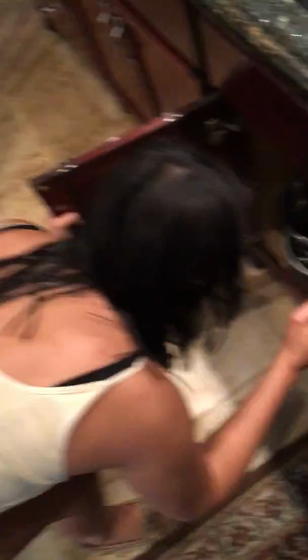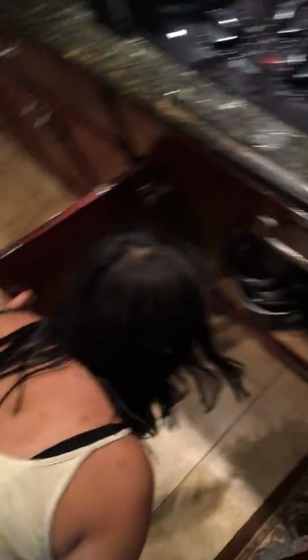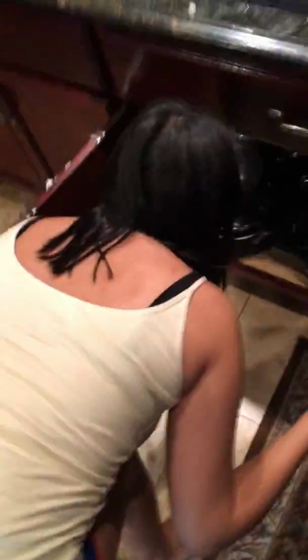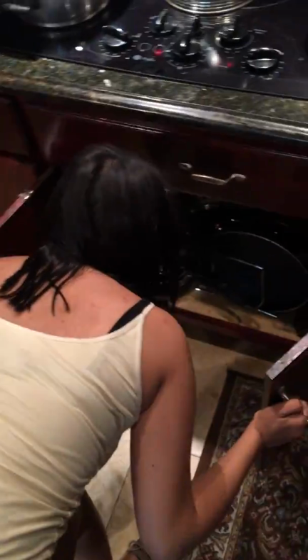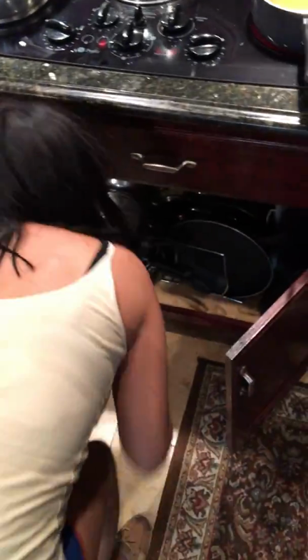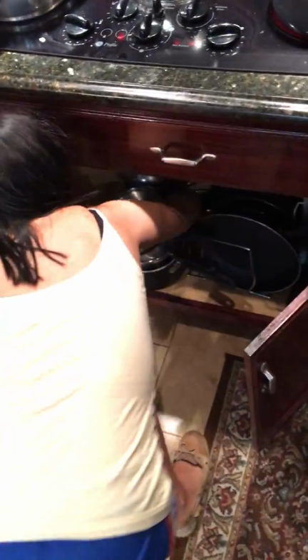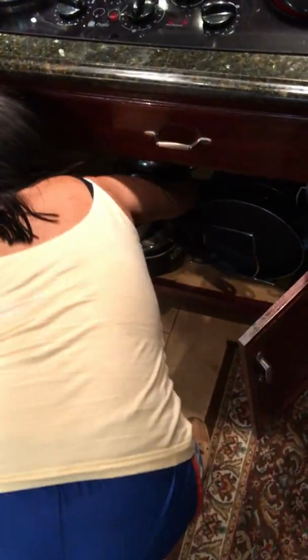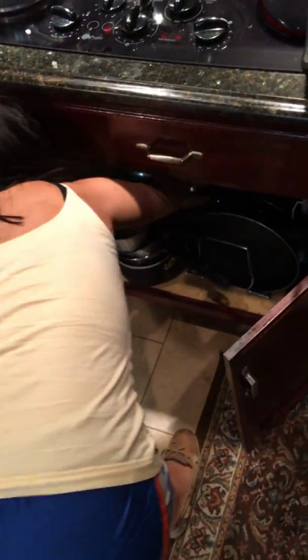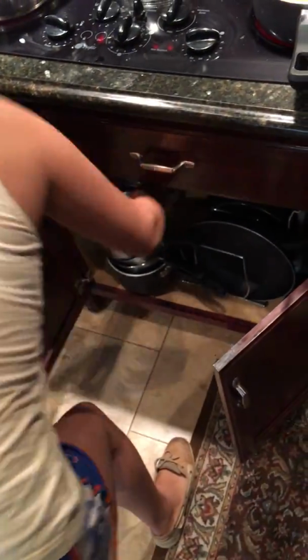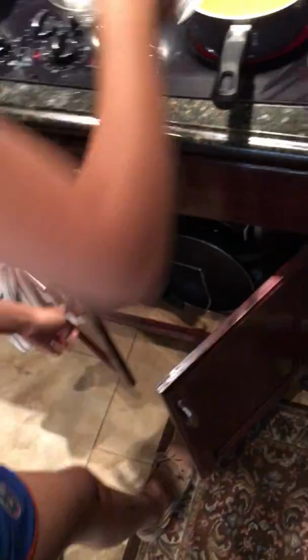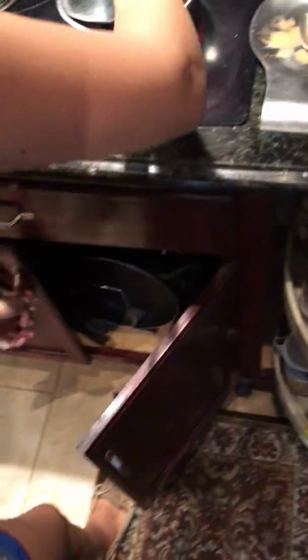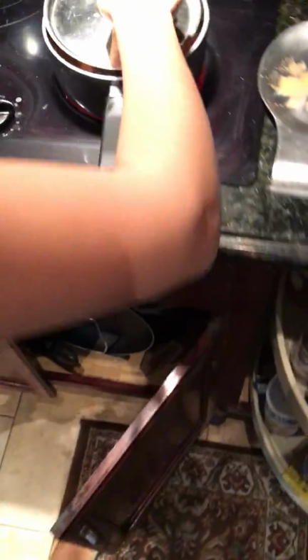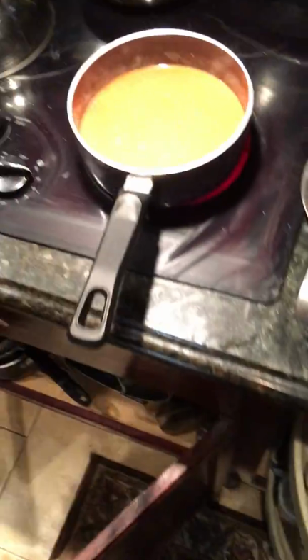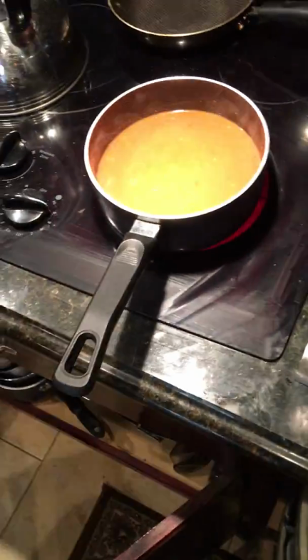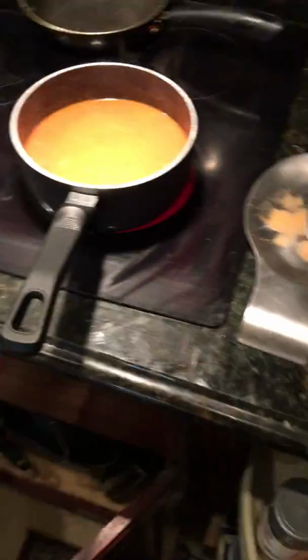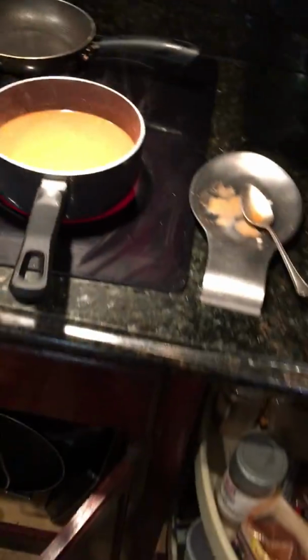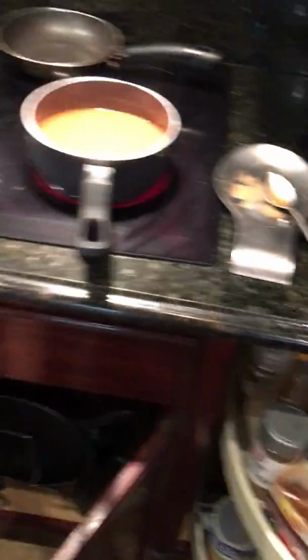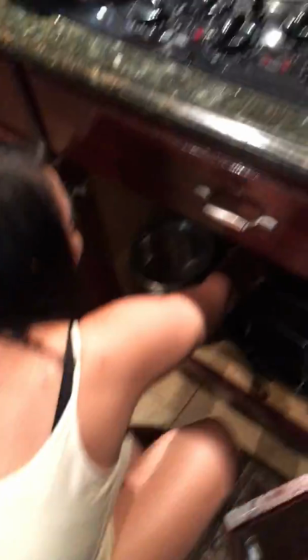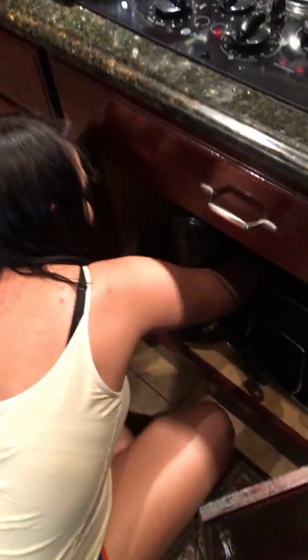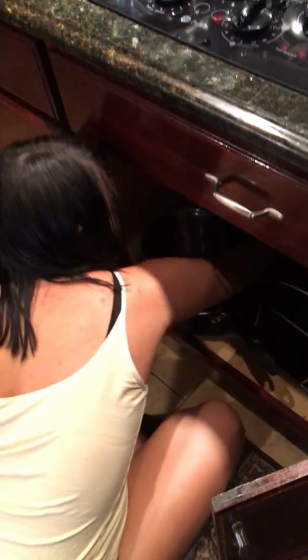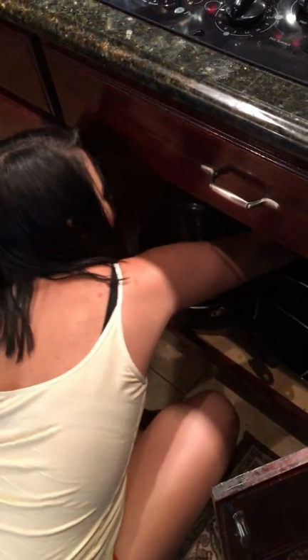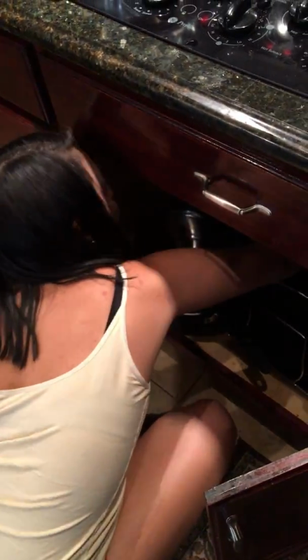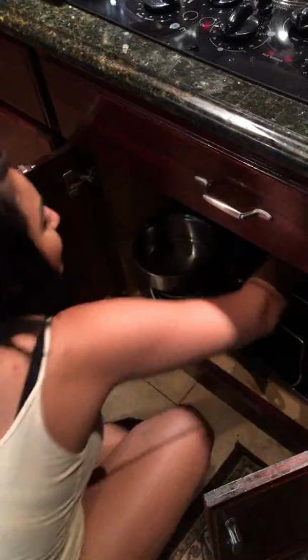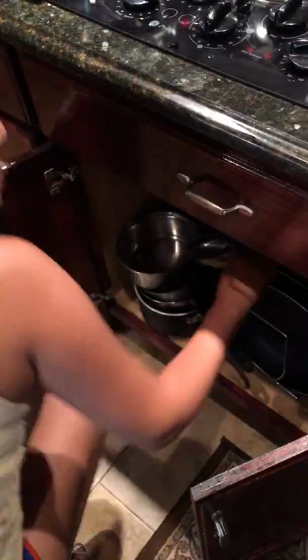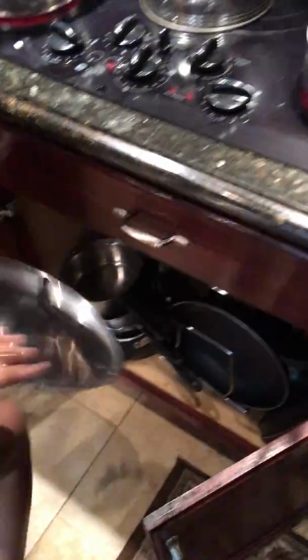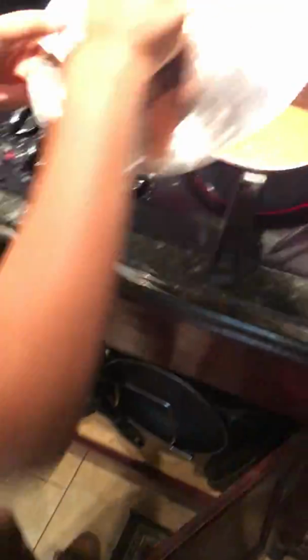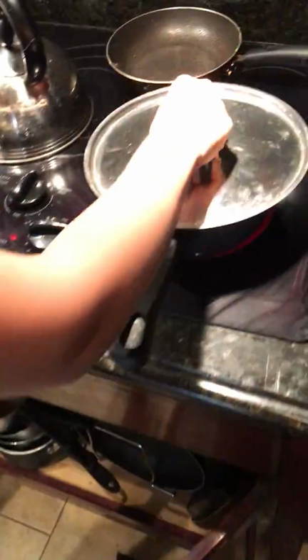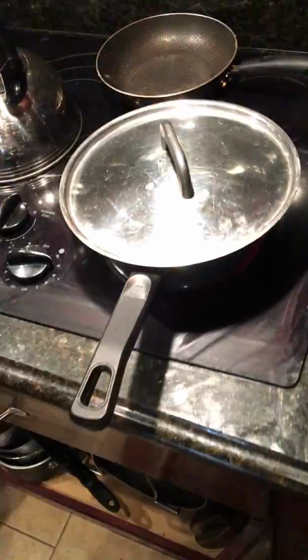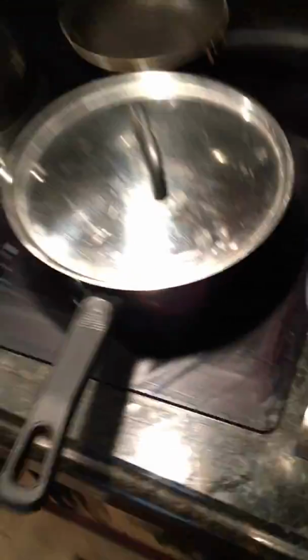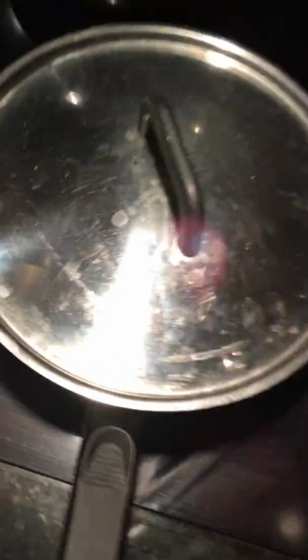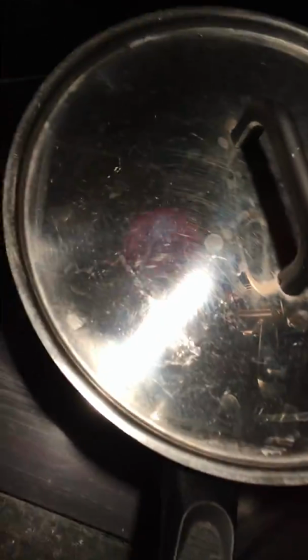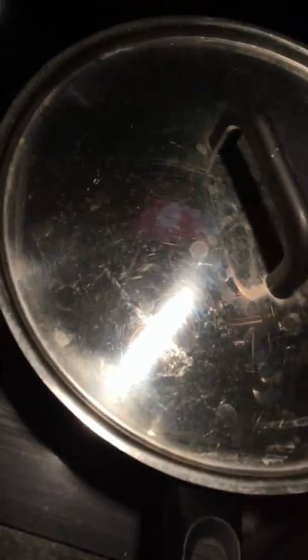Hurry up, find it! I don't have a cover. You don't have a cover? Here's one. This is... Ugh! Whatever. Yeah. That'll work.